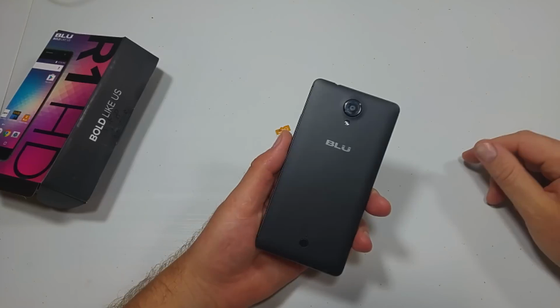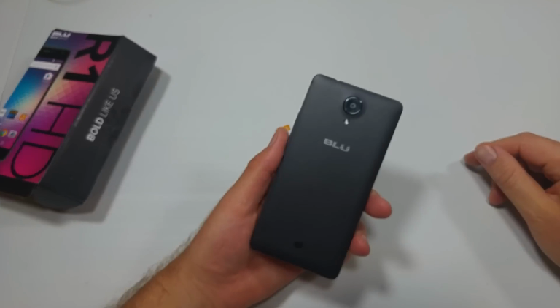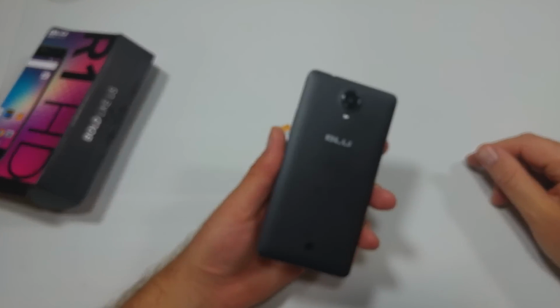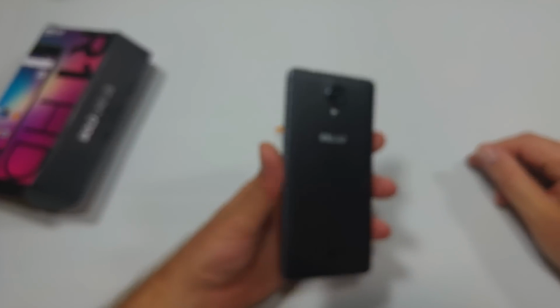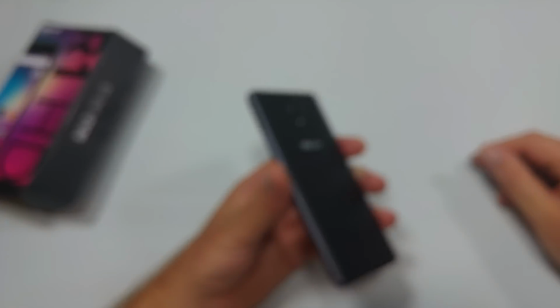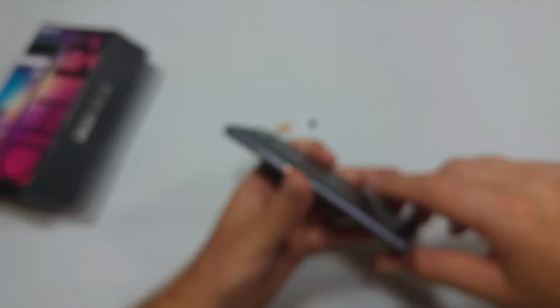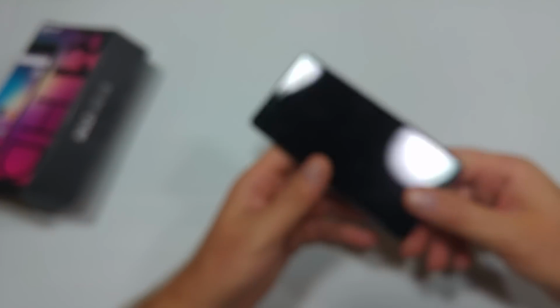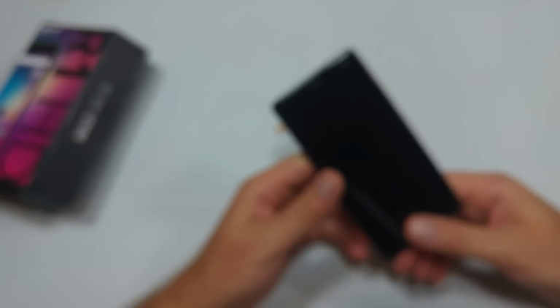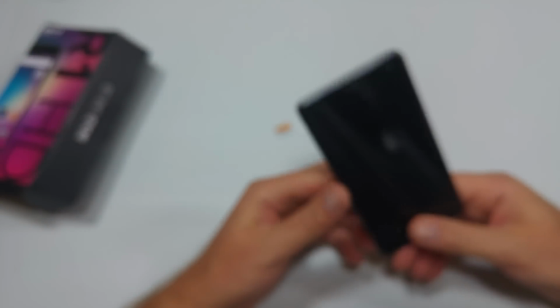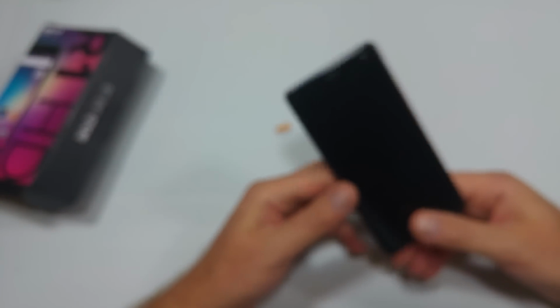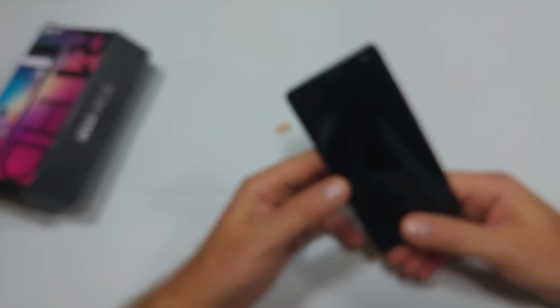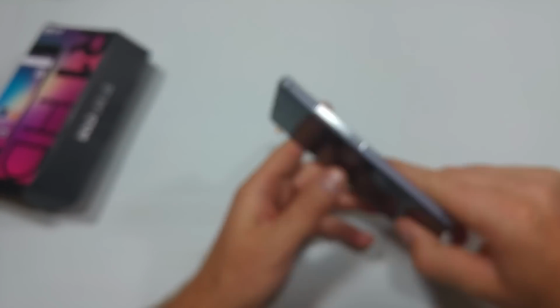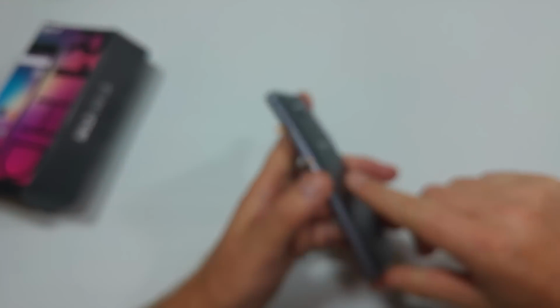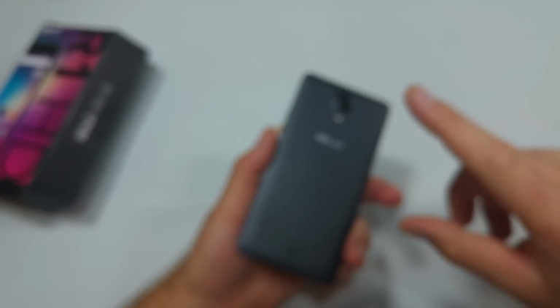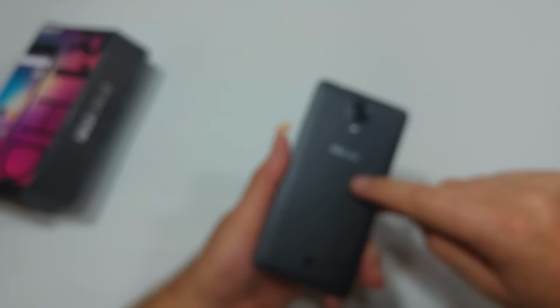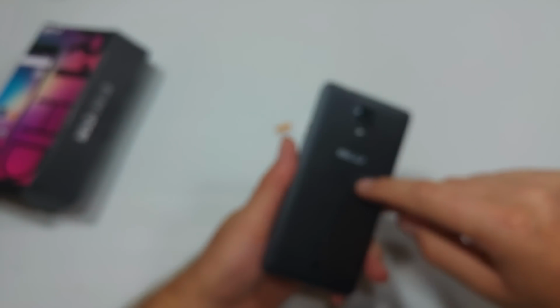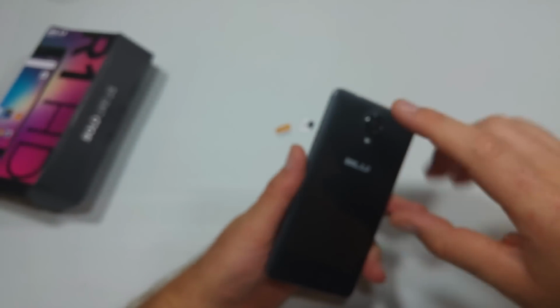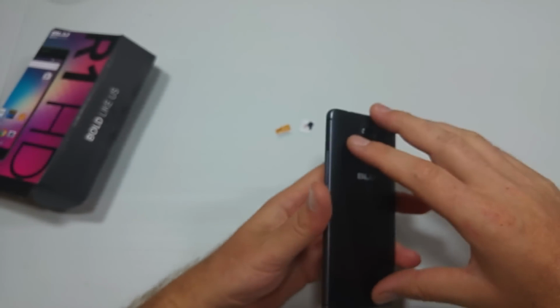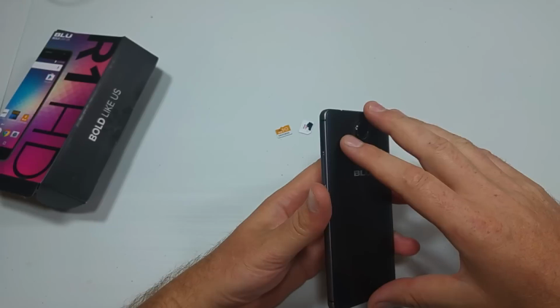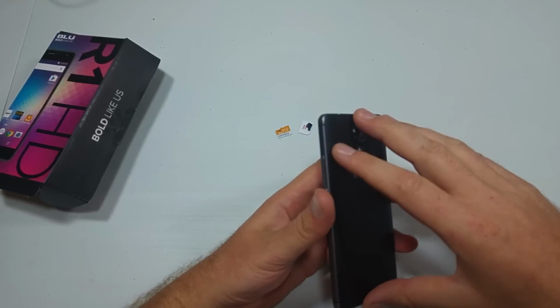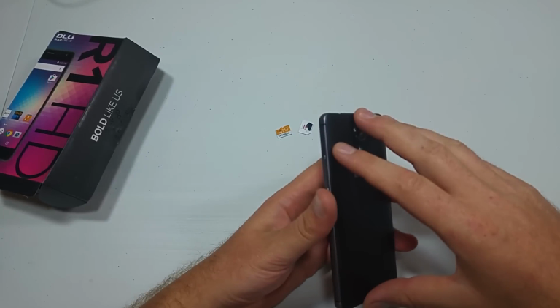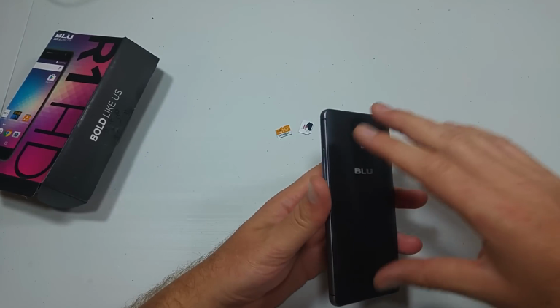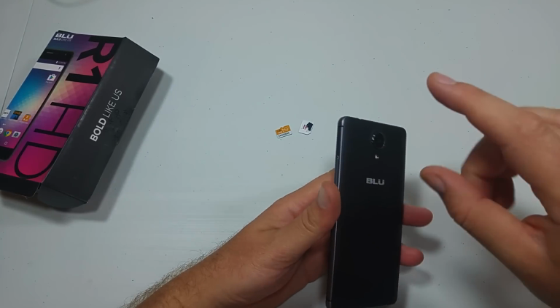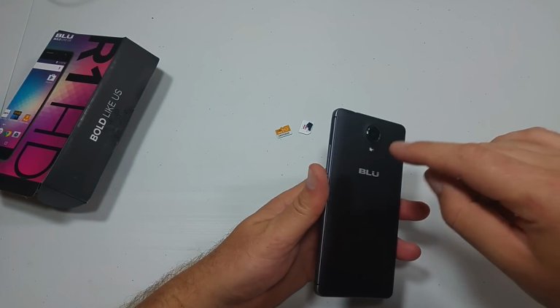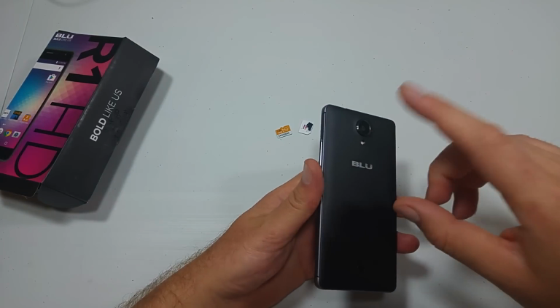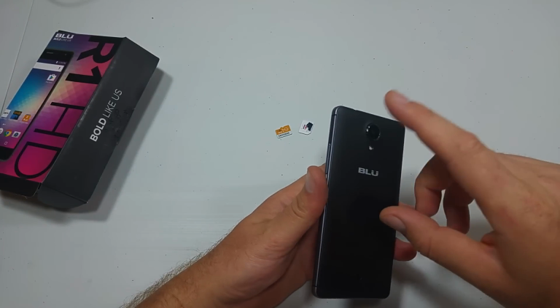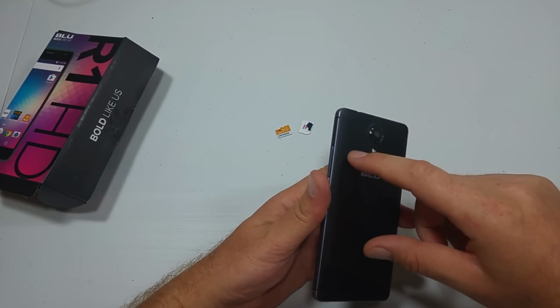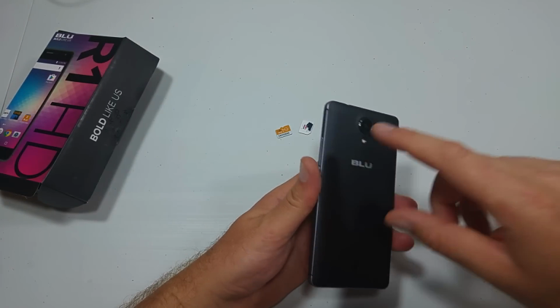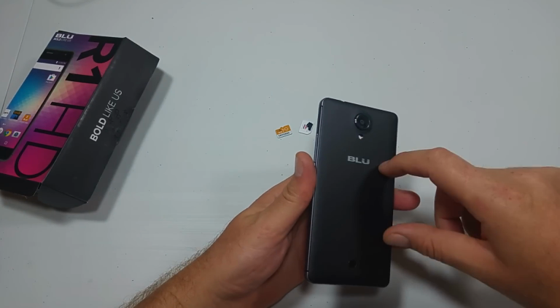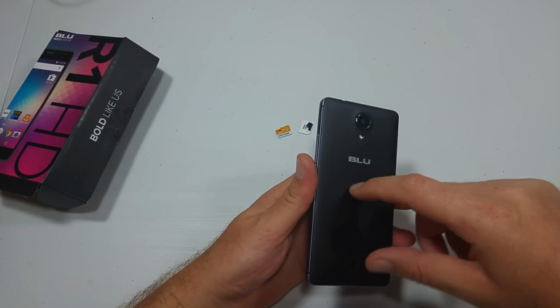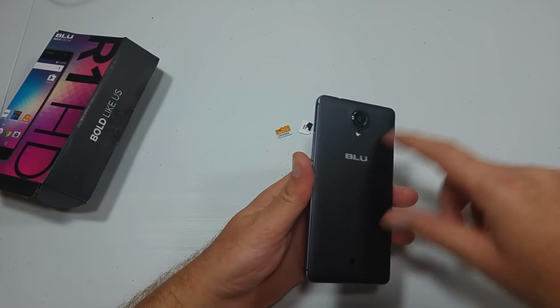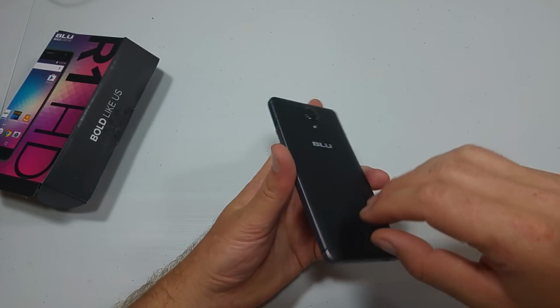Hey everybody, this is a quick informational video. I got the Blue R1 HD and I'm going to show you how to remove the back cover and install a memory card and a SIM card.